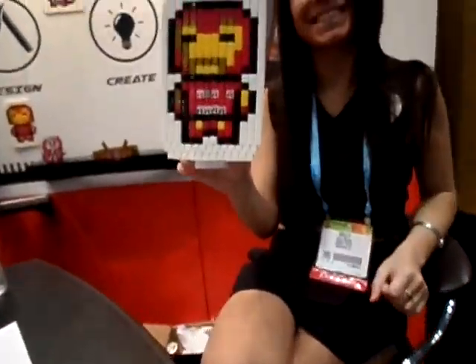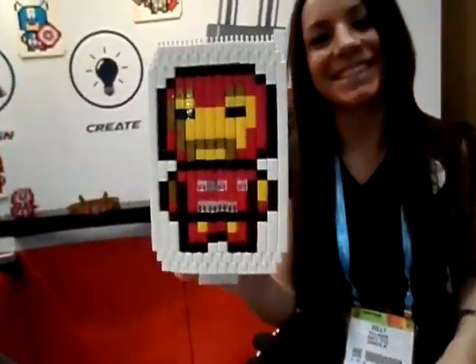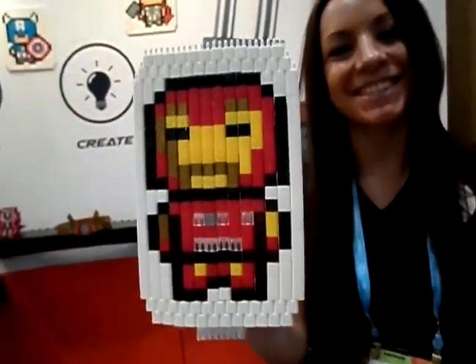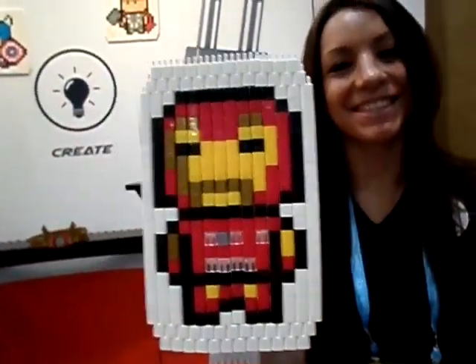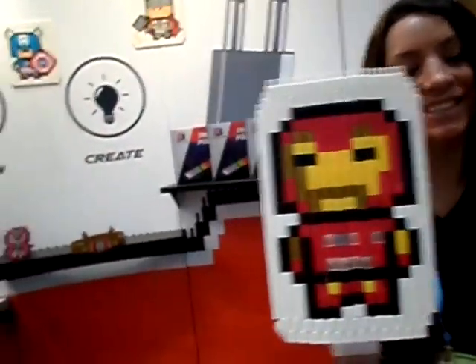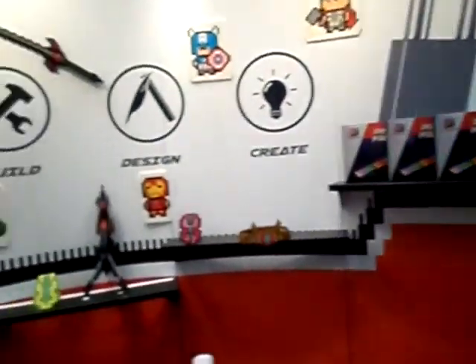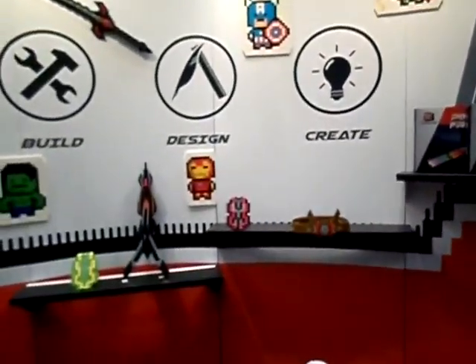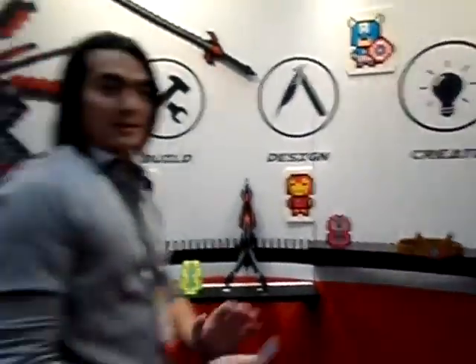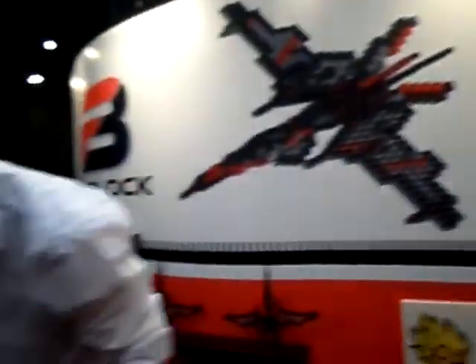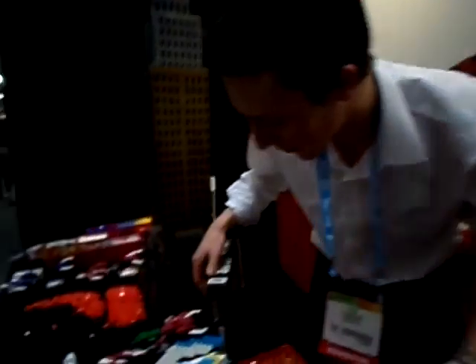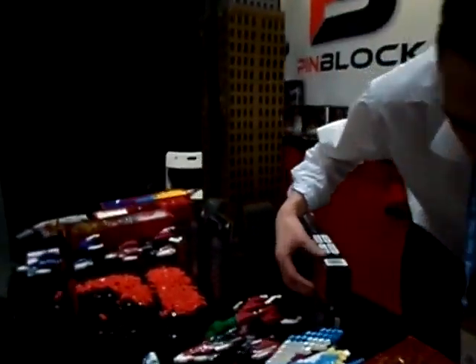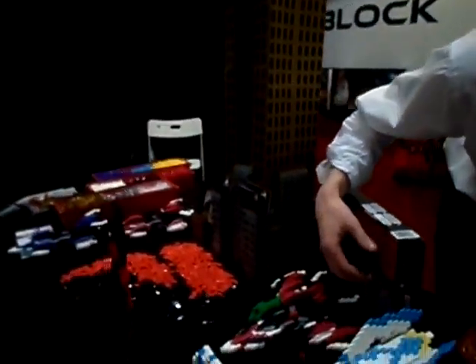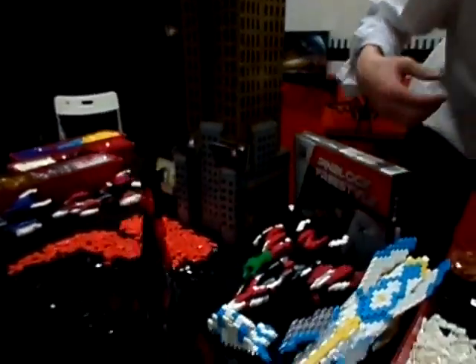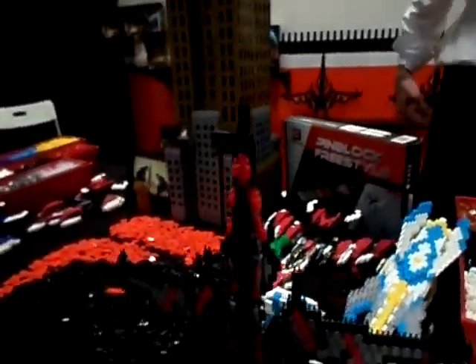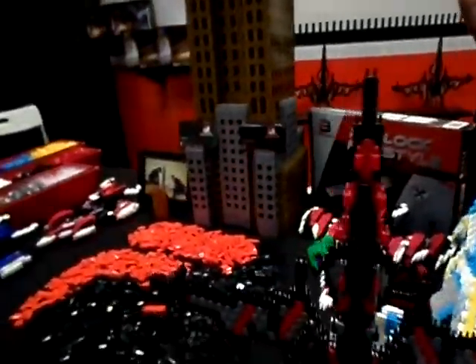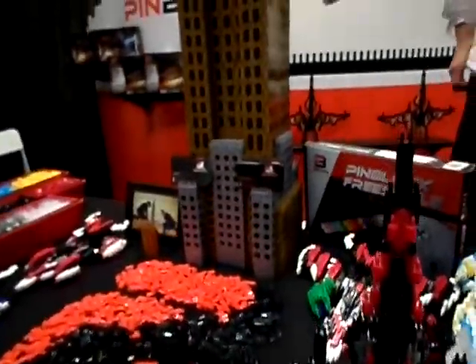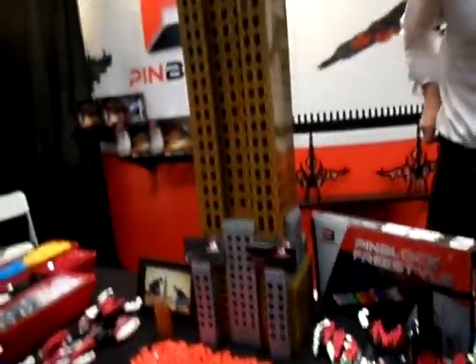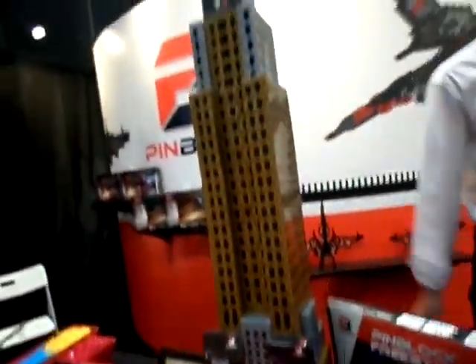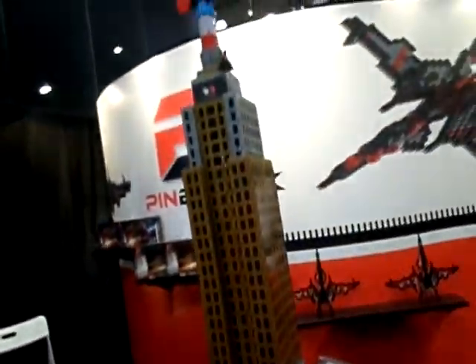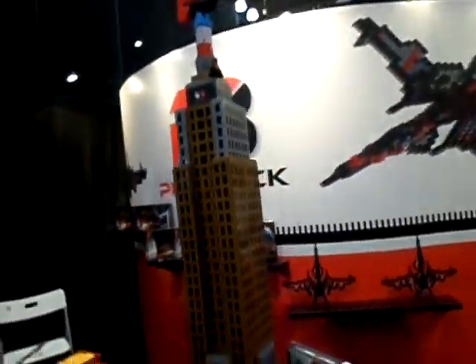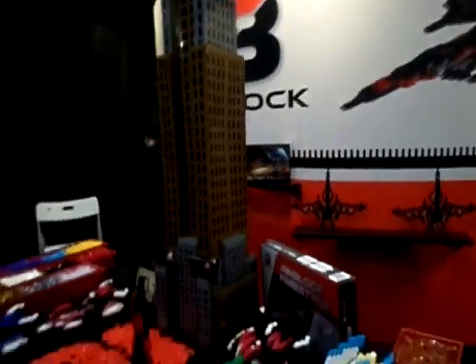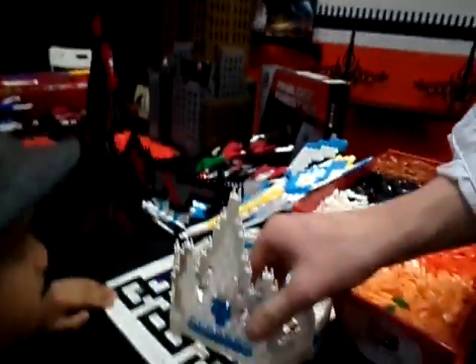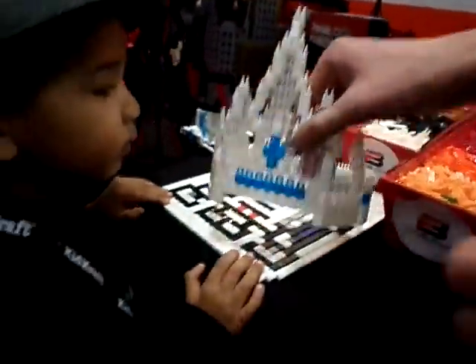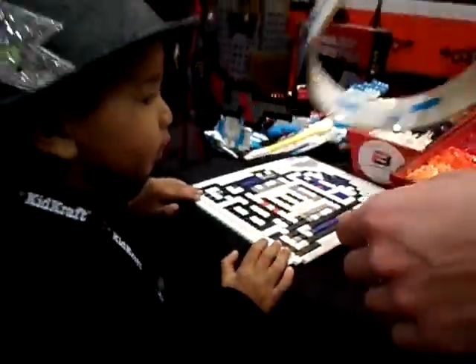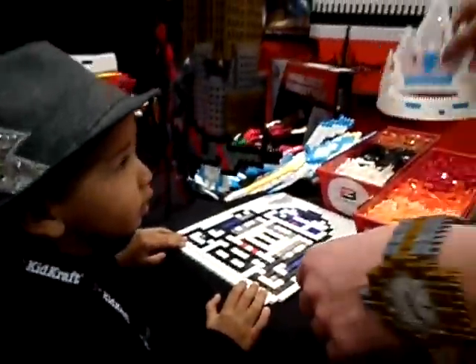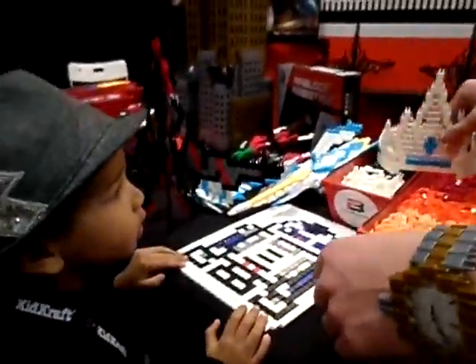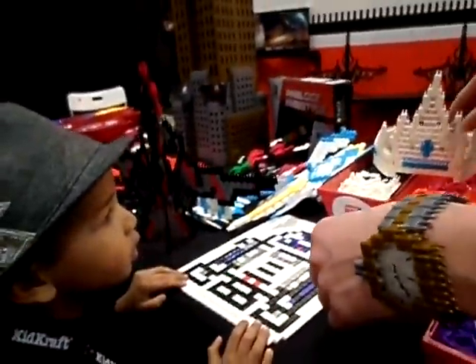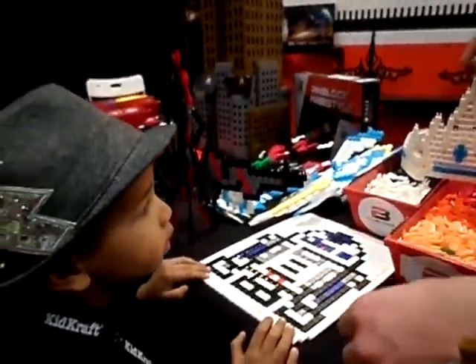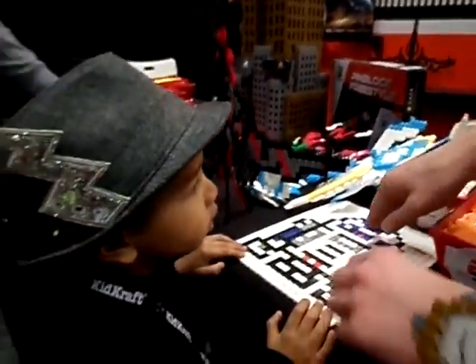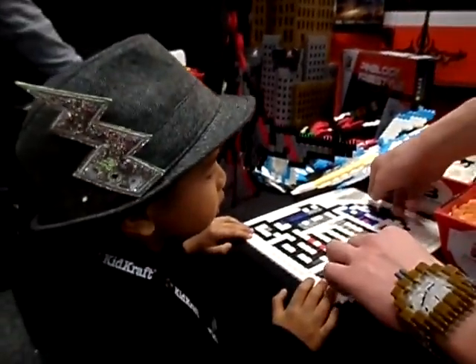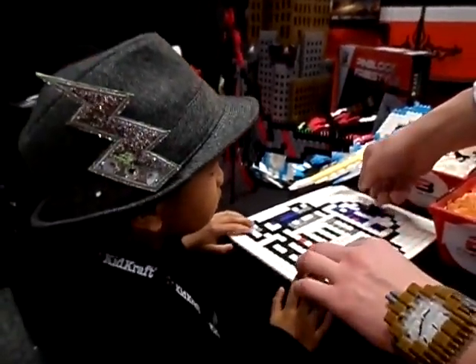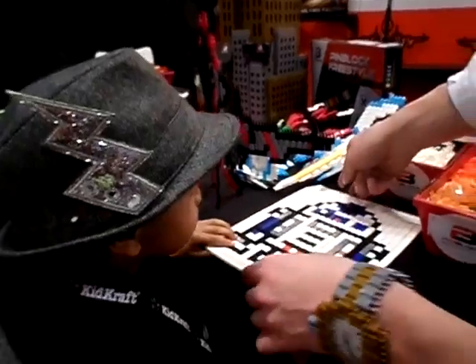These are some of the things that you can make with the Pin Blocks. And I love this Empire State Building — isn't that like the coolest thing? This is a crown. Our lady friend's boat over there. And this is an artwork.